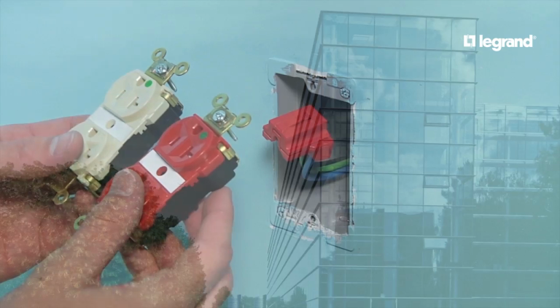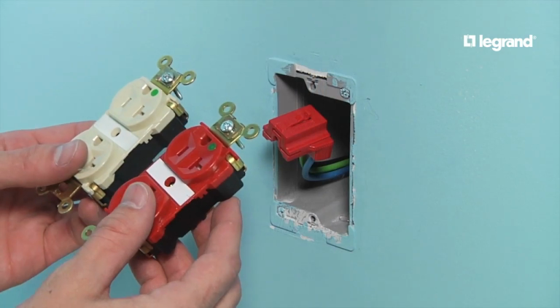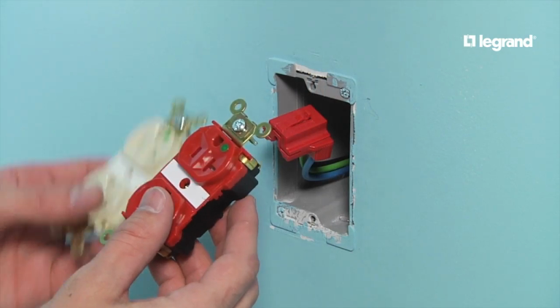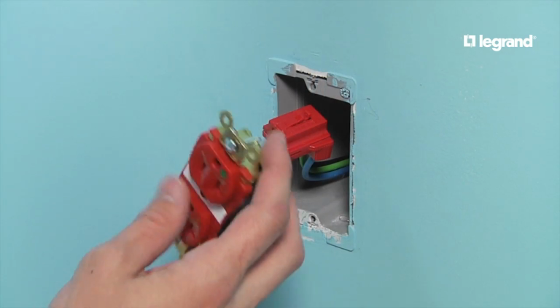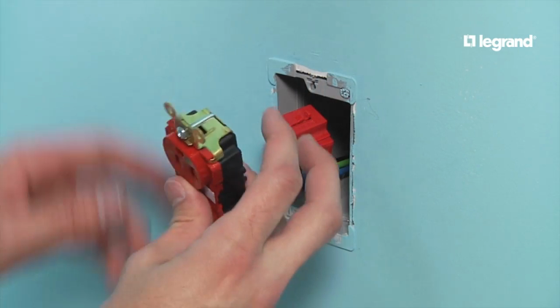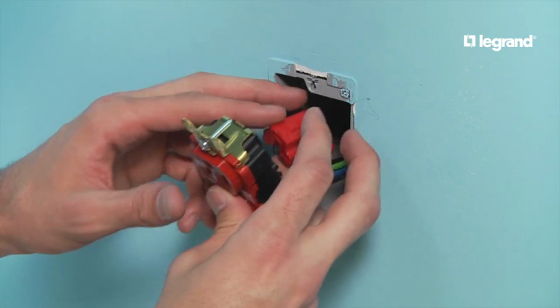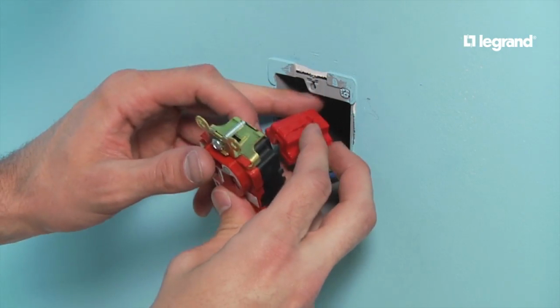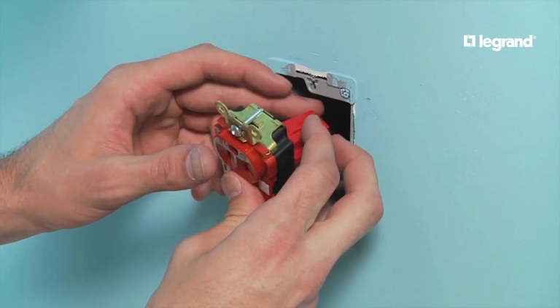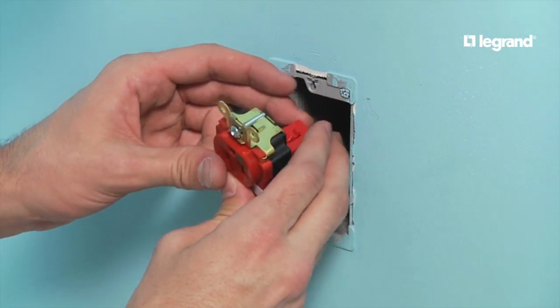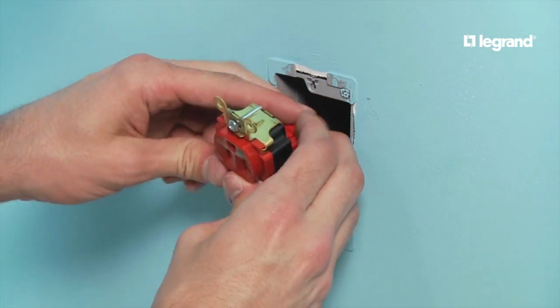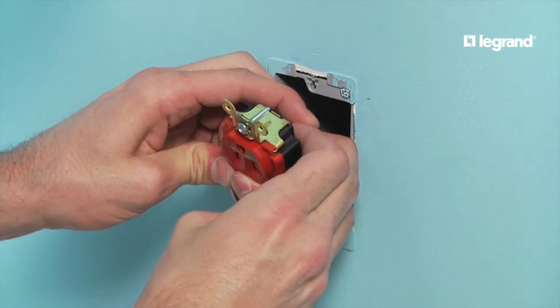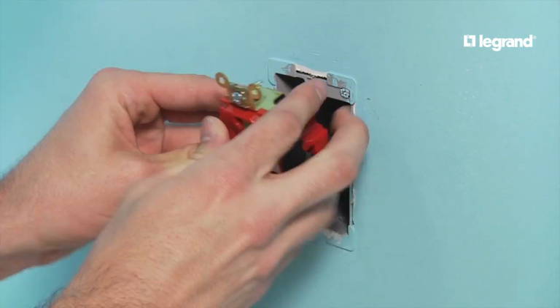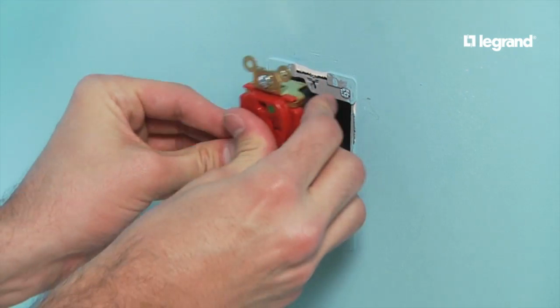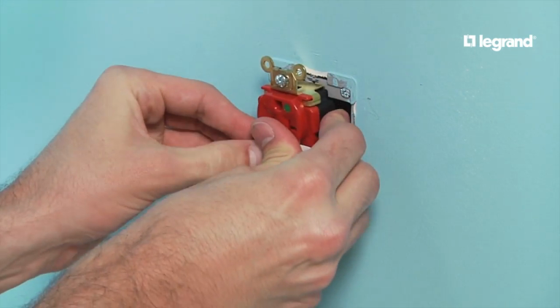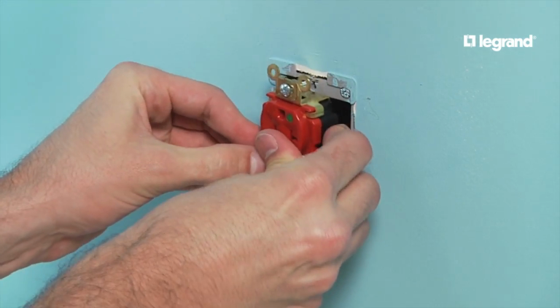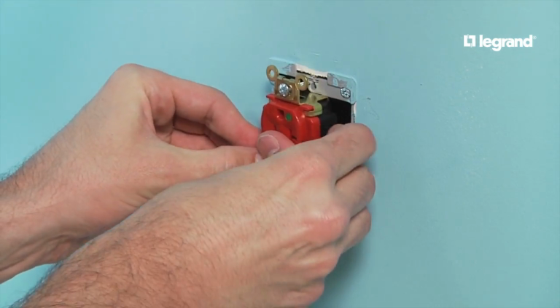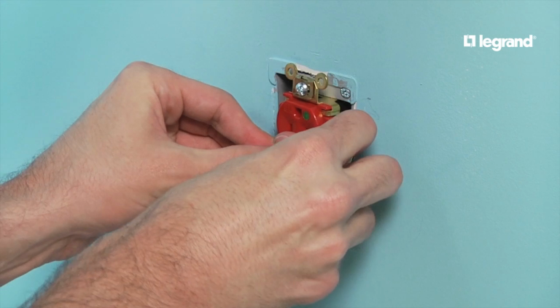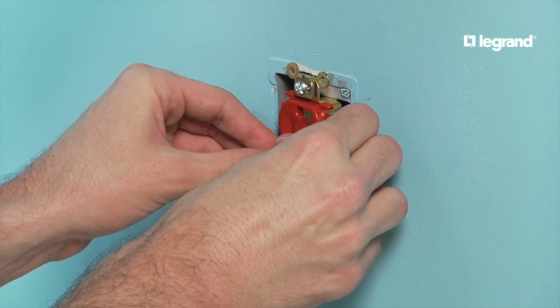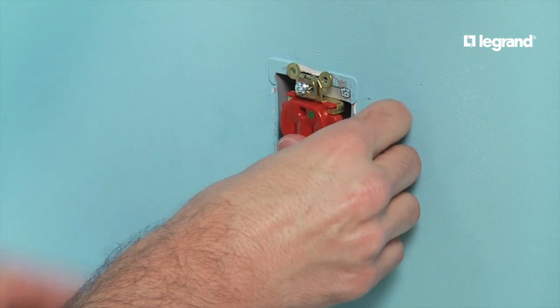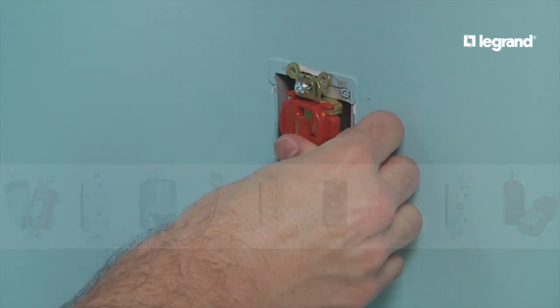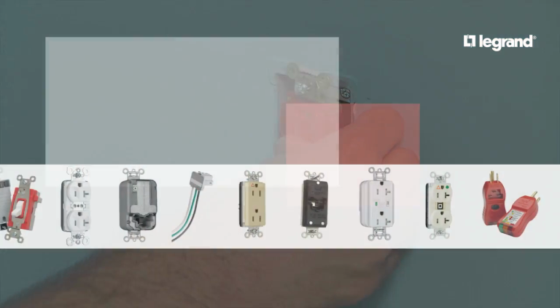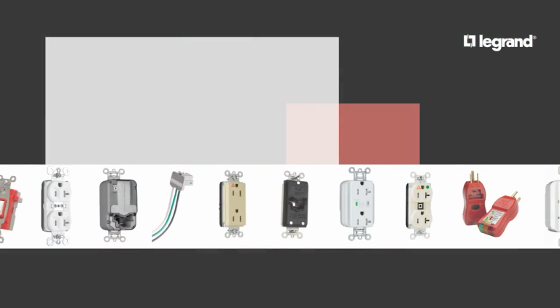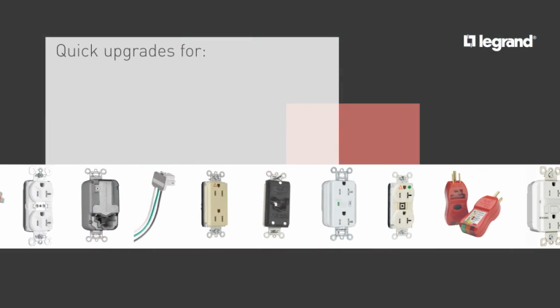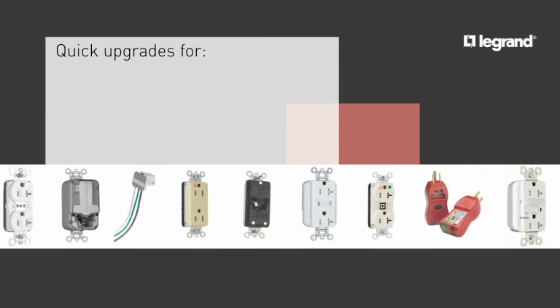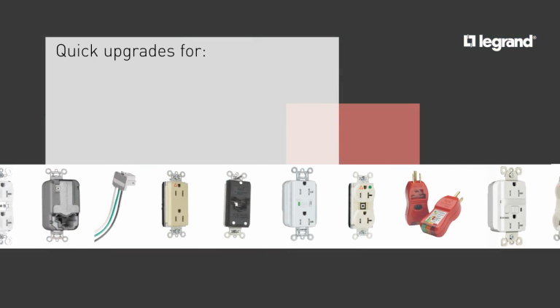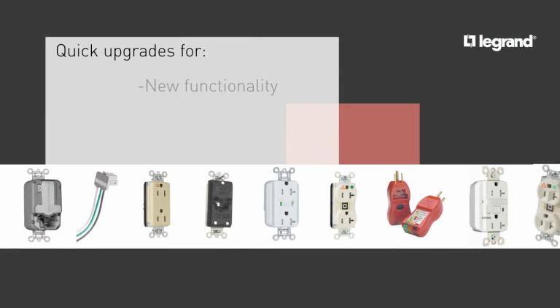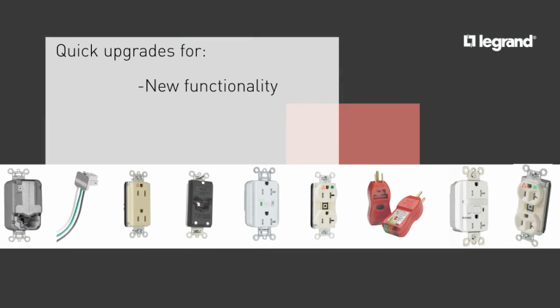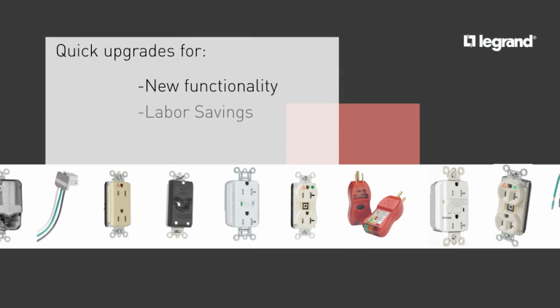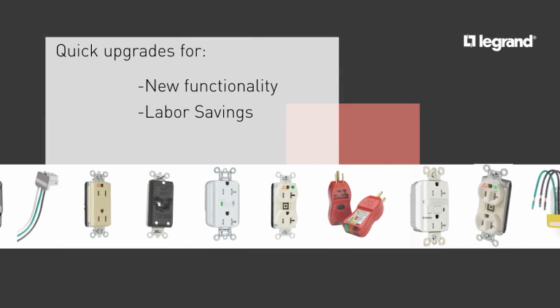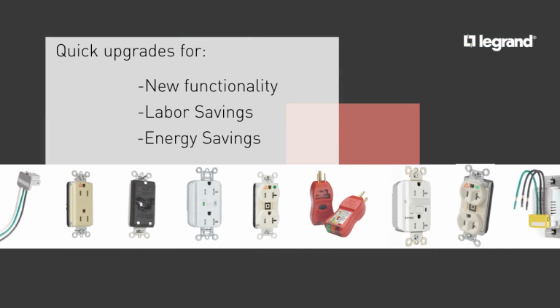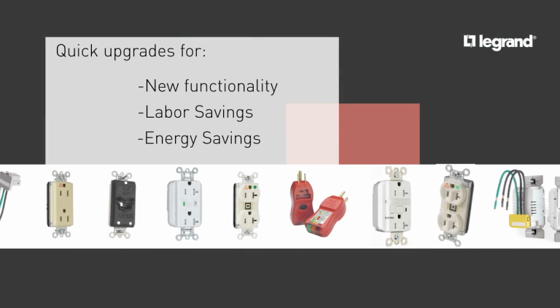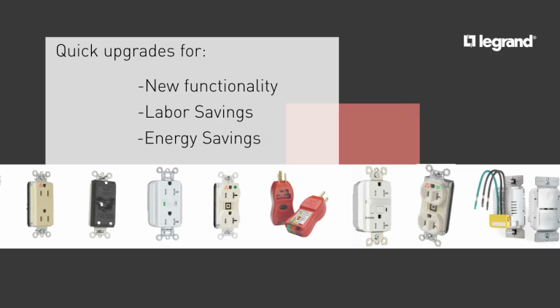What does it take to get the Plug-Tail benefits? Simply install the Plug-Tail connector into any switch or outlet box that can stand to be upgraded. Then you're ready for quick upgrades for new functionality, labor and energy savings.